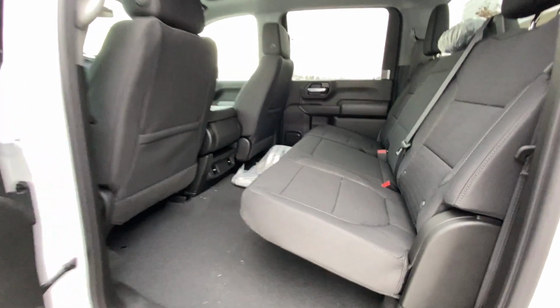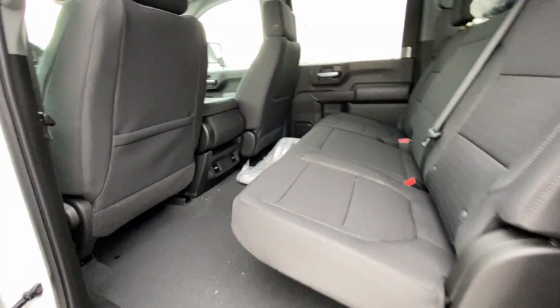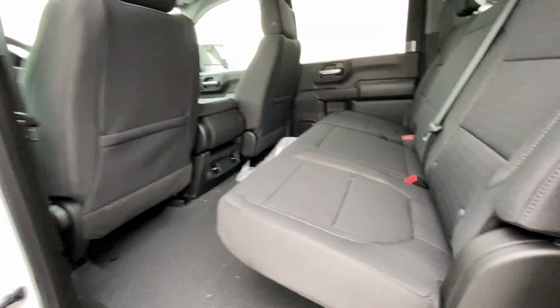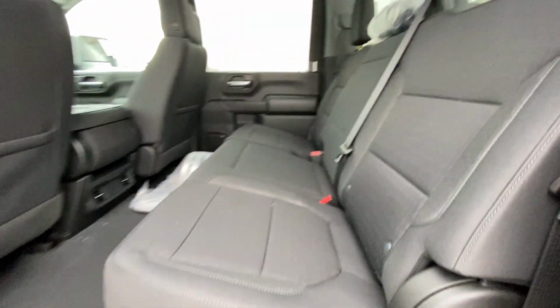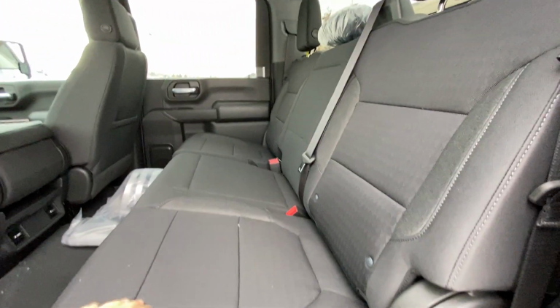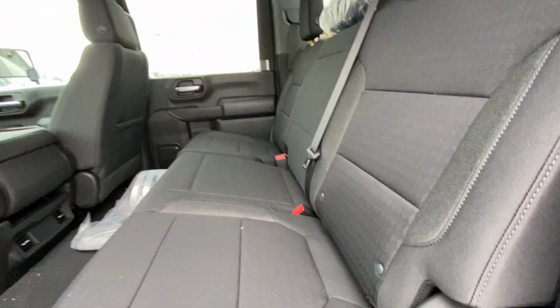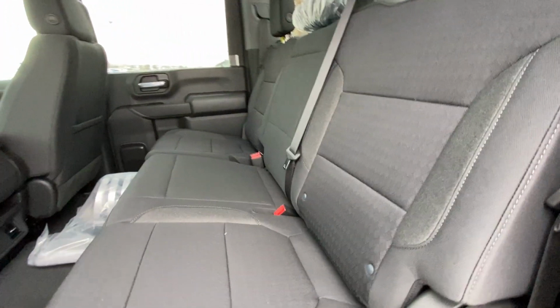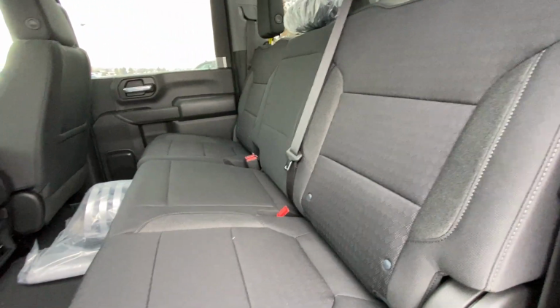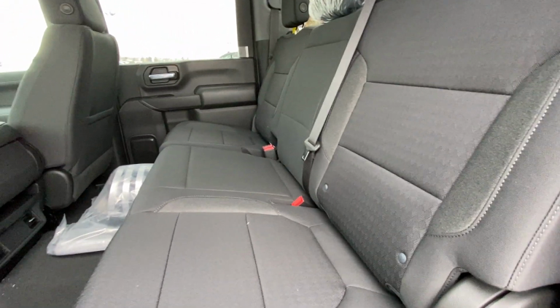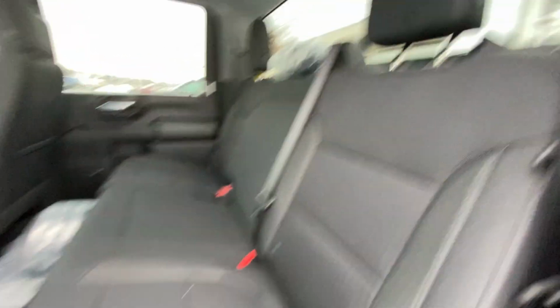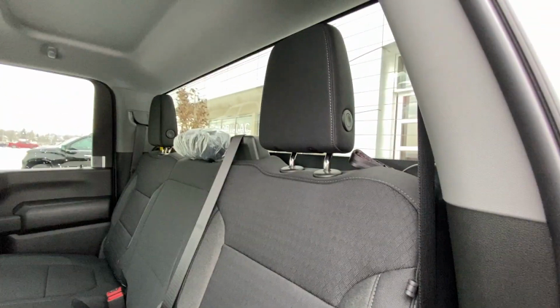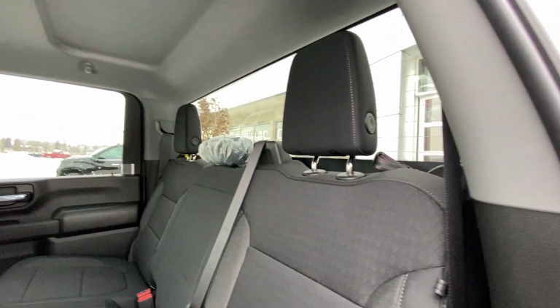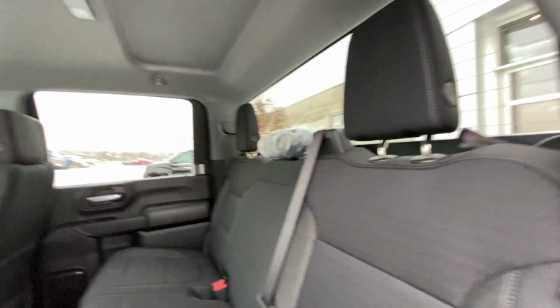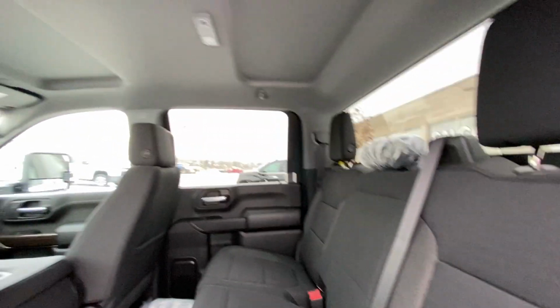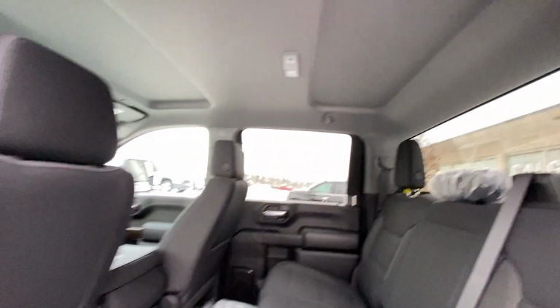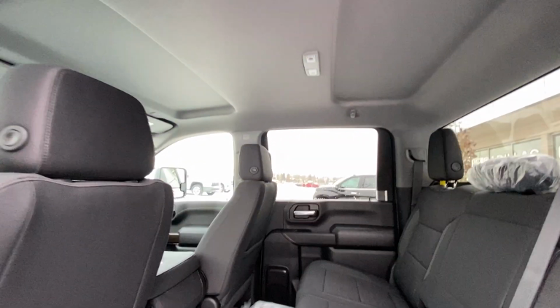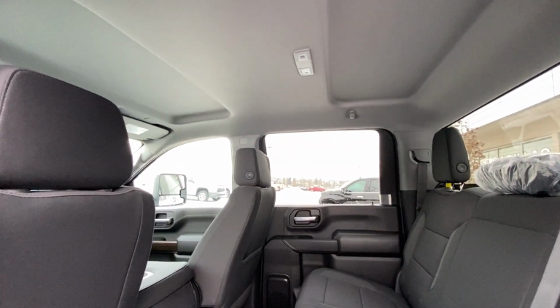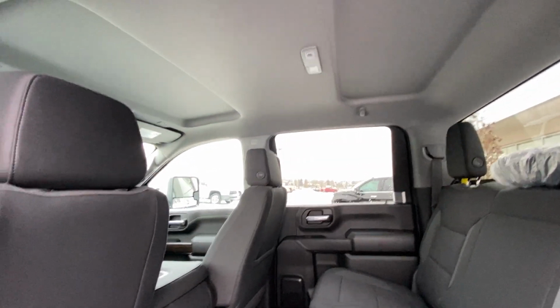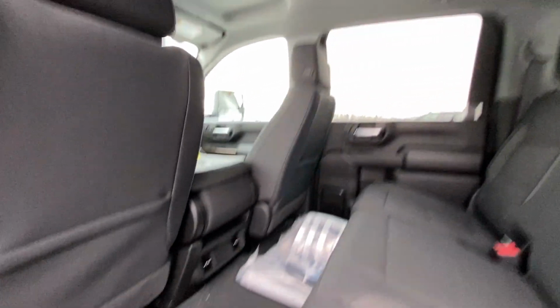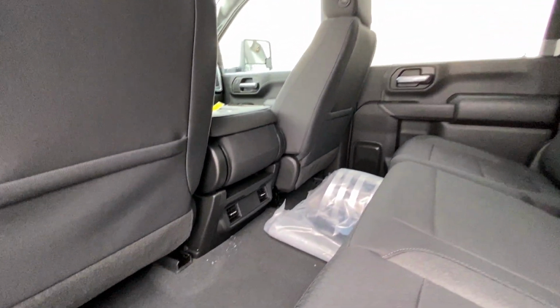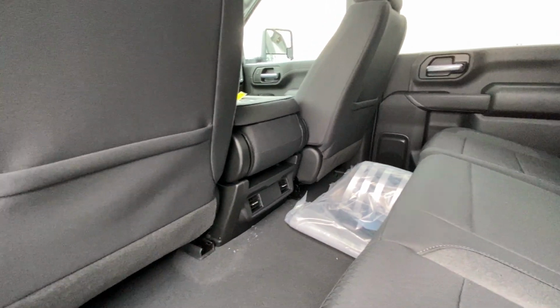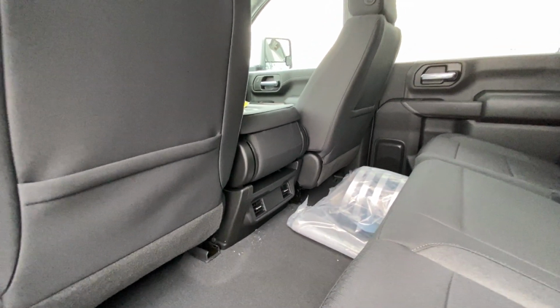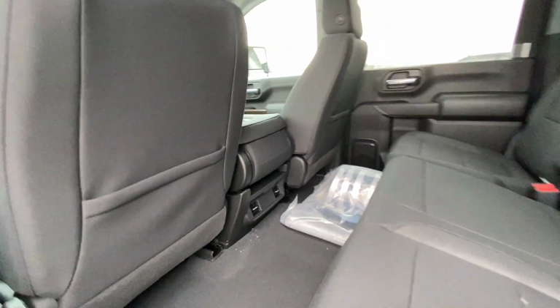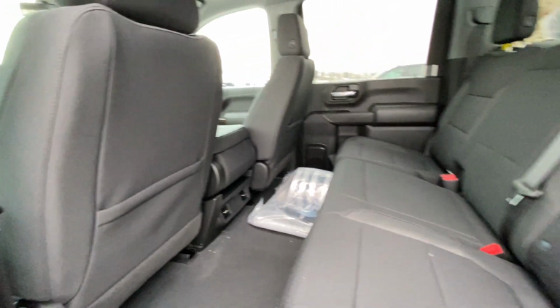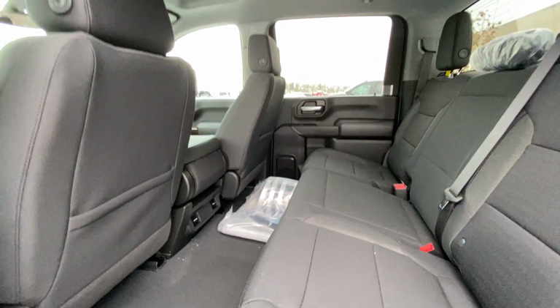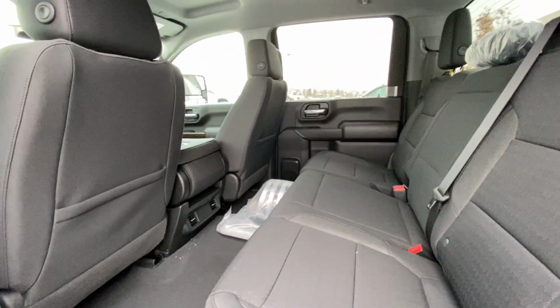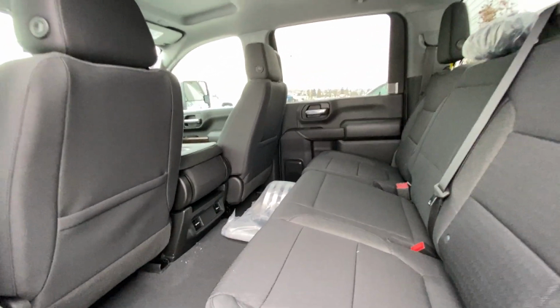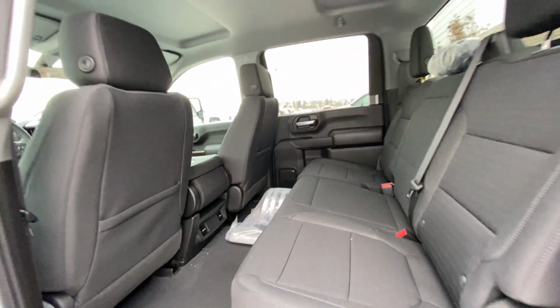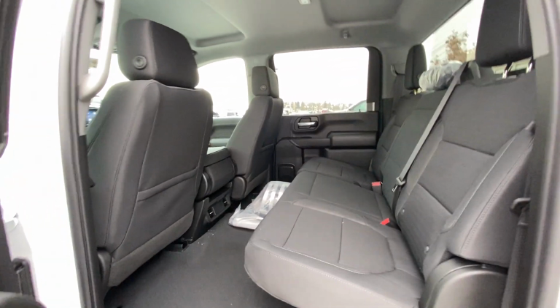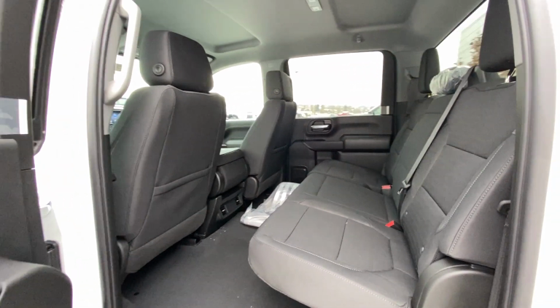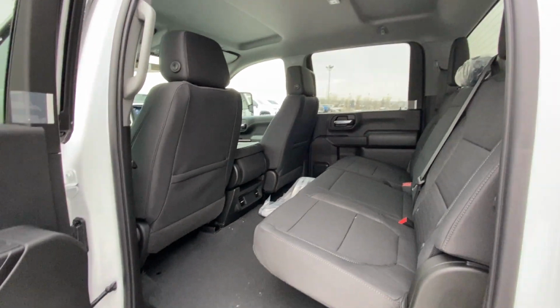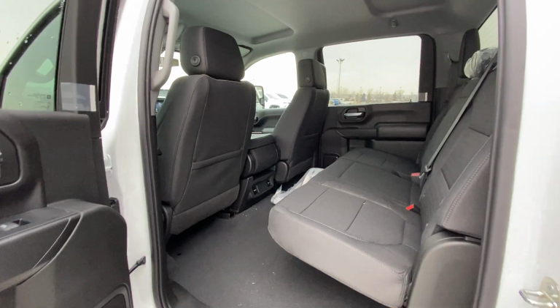Jumping into the interior here, we have the cloth 60-40 split rear seat — both end seats are car-seat ready. There's a solid rear window with defrost, extra headroom with dome lighting, and heat and AC vents at the back of the center console. This is a Crew Cab HD, so there's an enormous amount of room in the back of the truck.